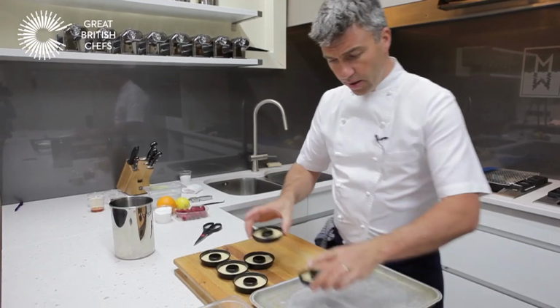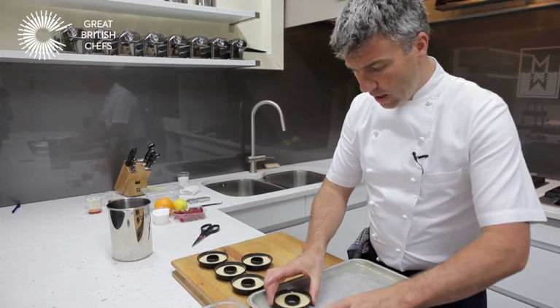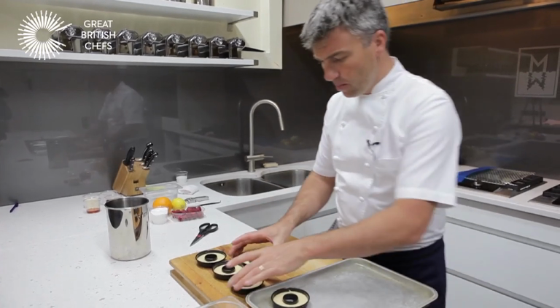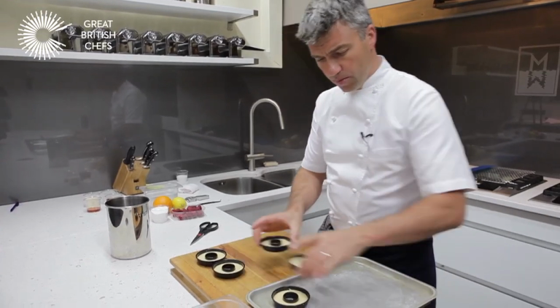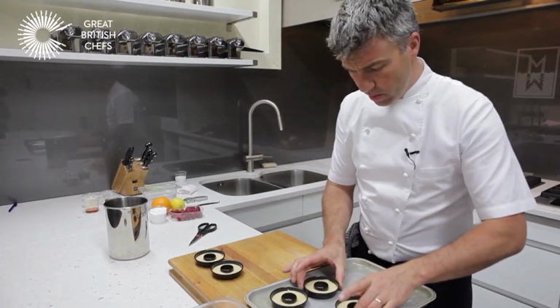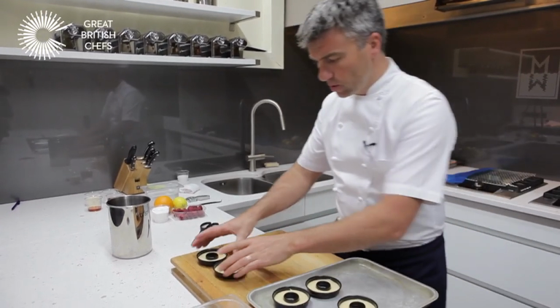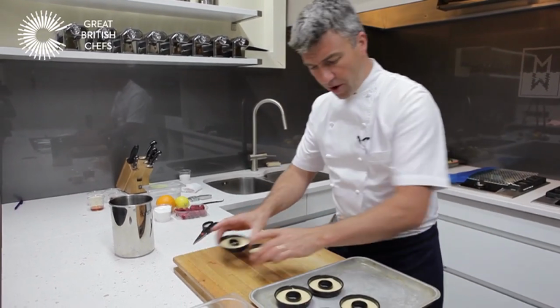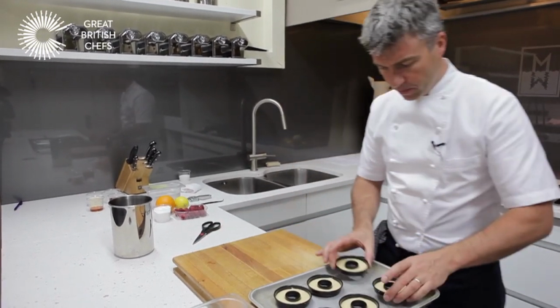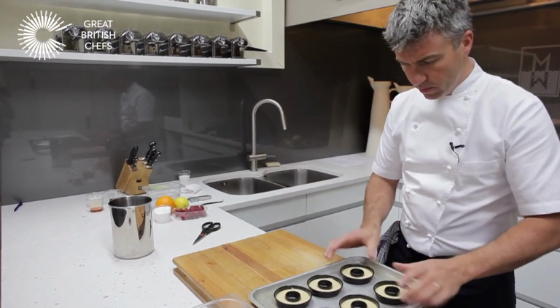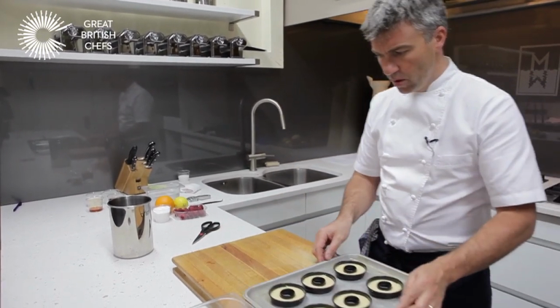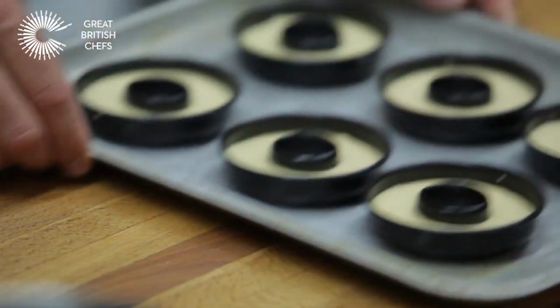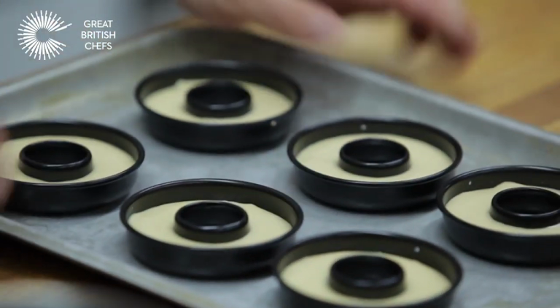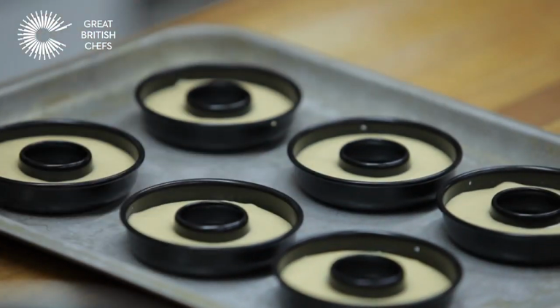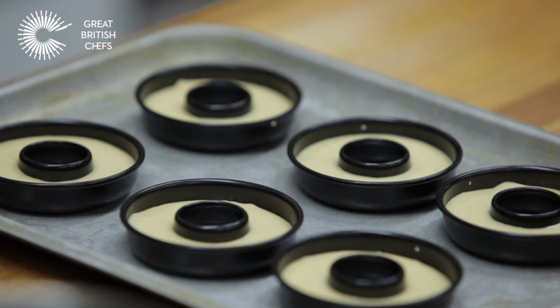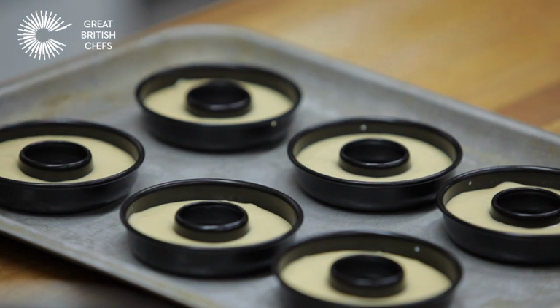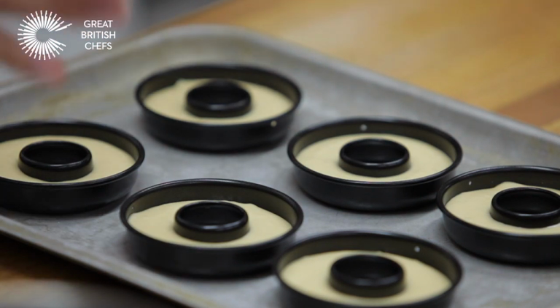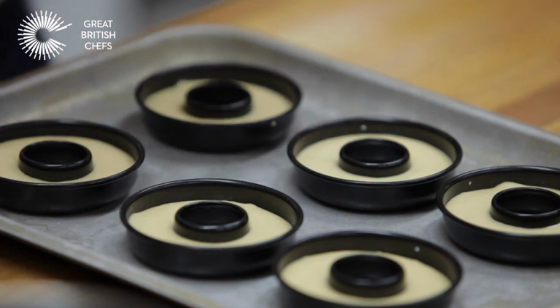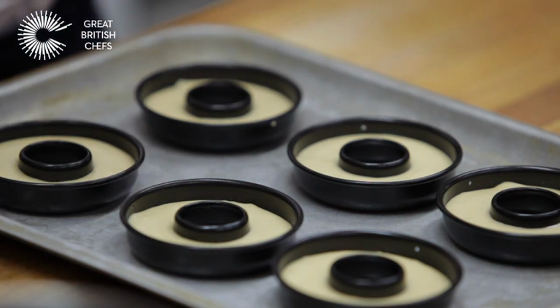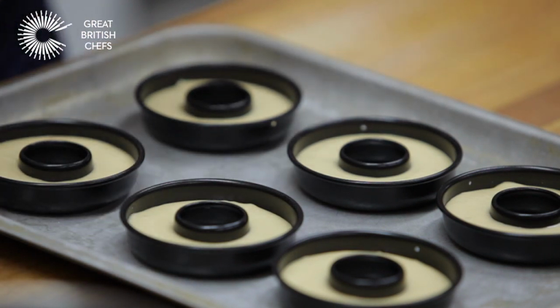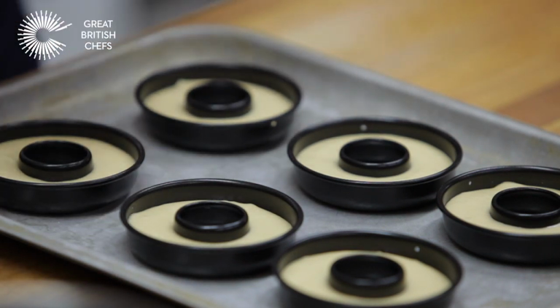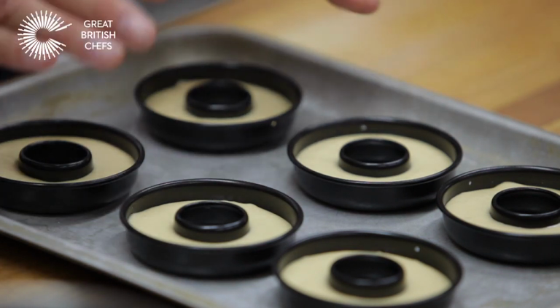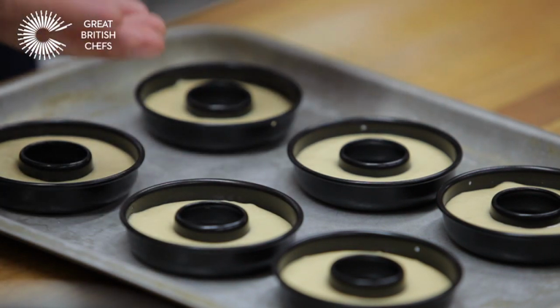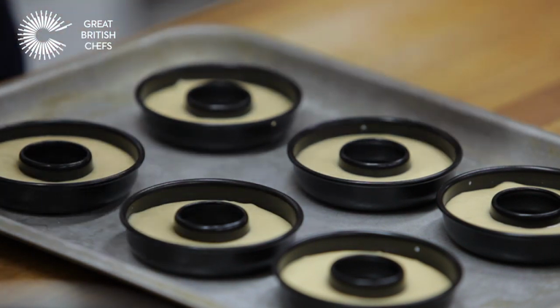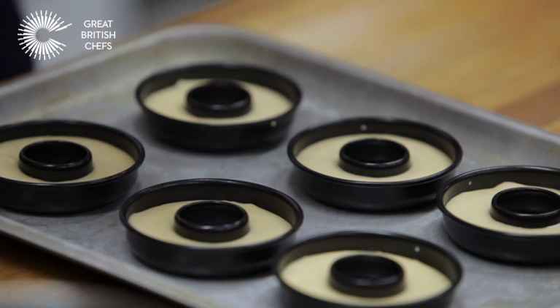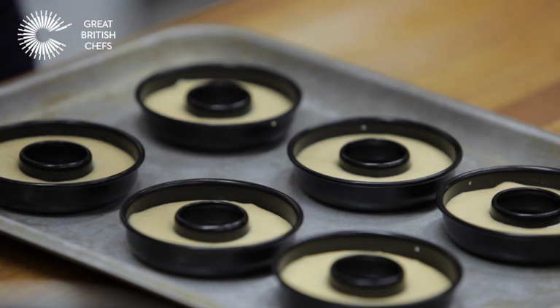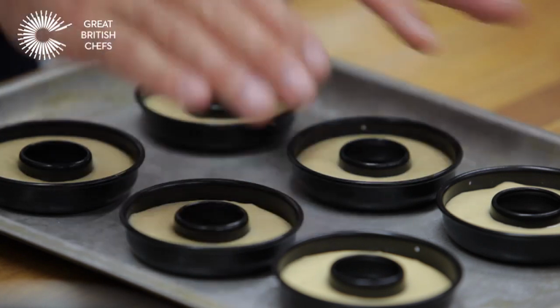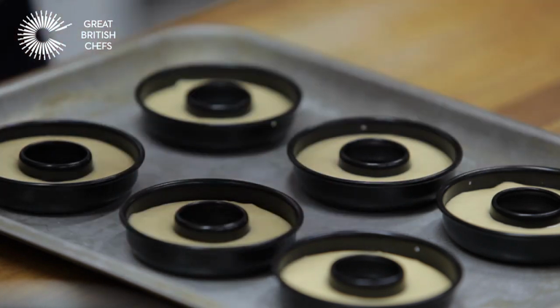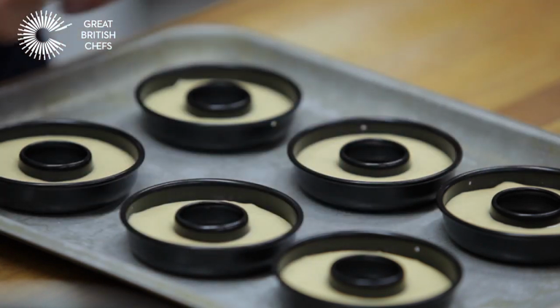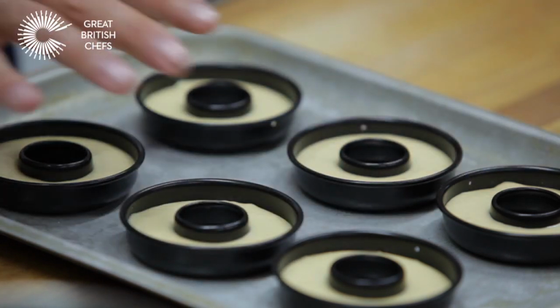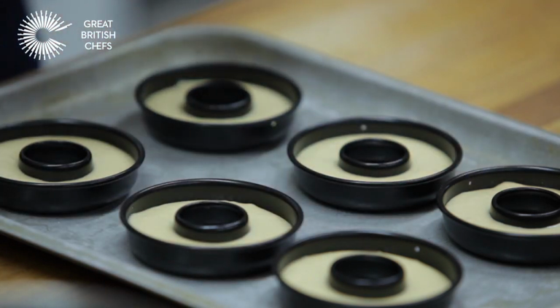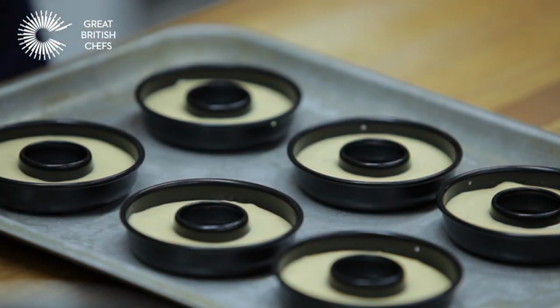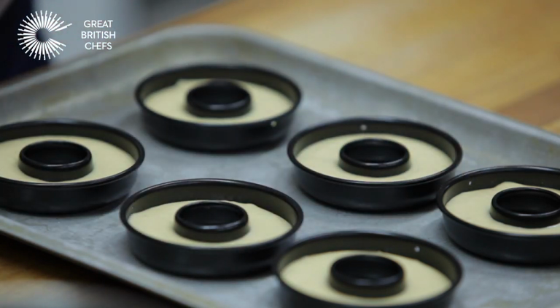The last step now: put them onto a tray and leave them in a warm place — 22 to 24 degrees, so around room temperature — just so they prove and start to rise. When they've doubled in size, they're ready to pop into the oven to cook.